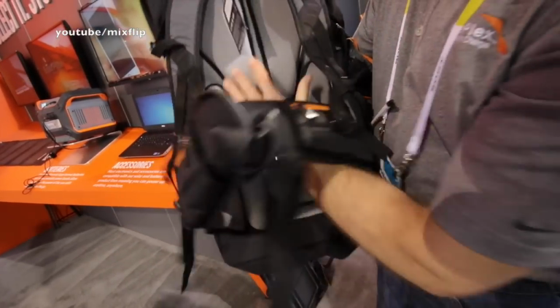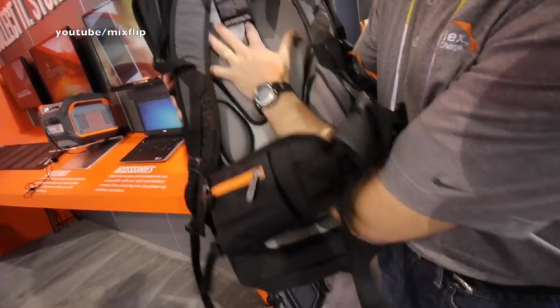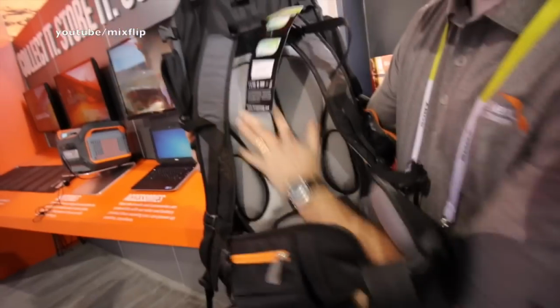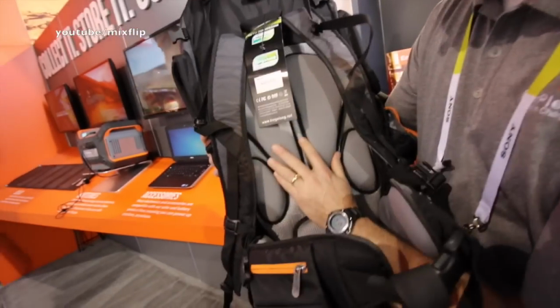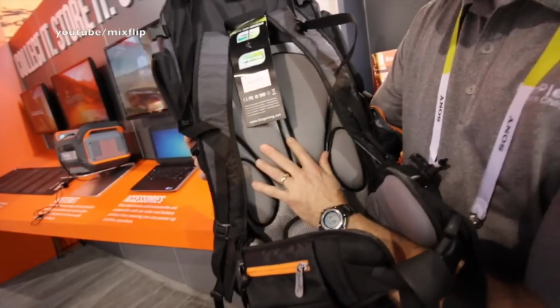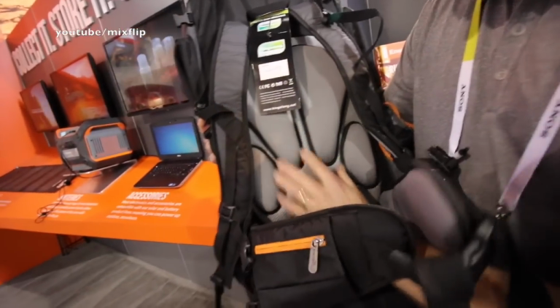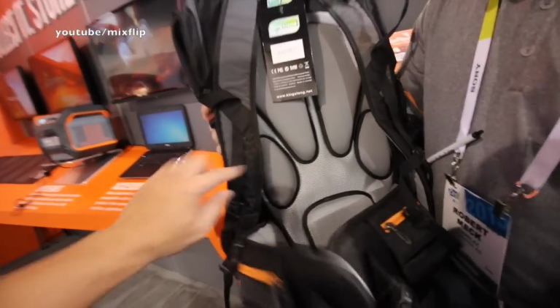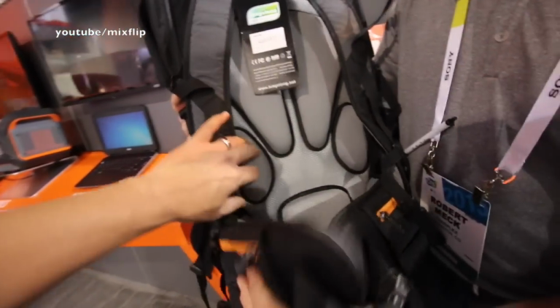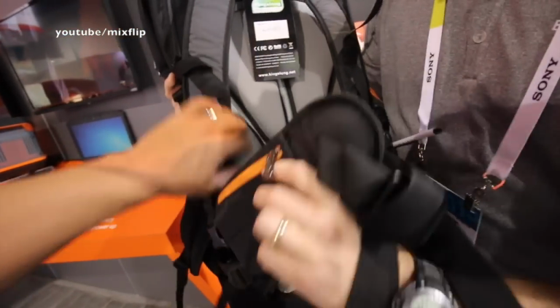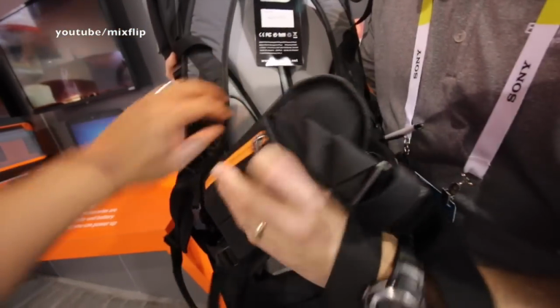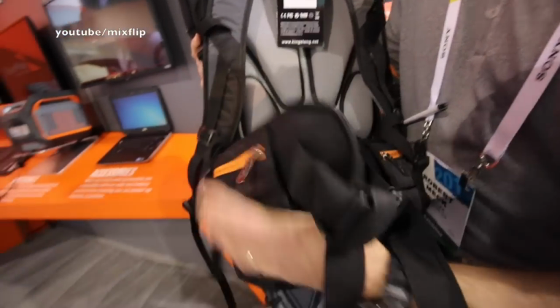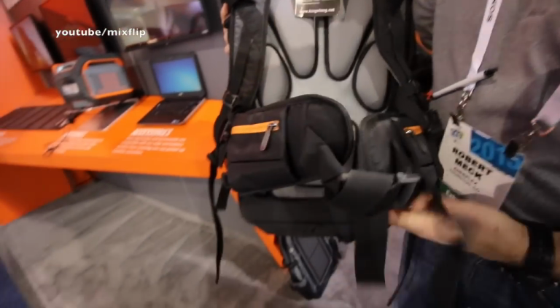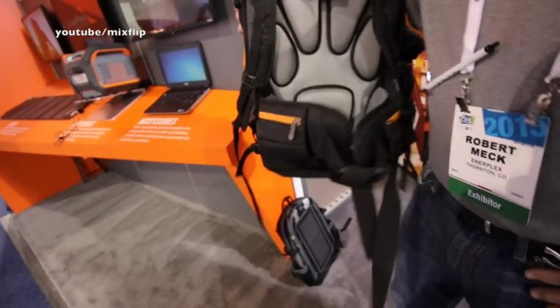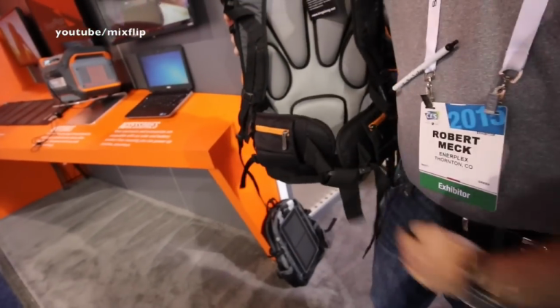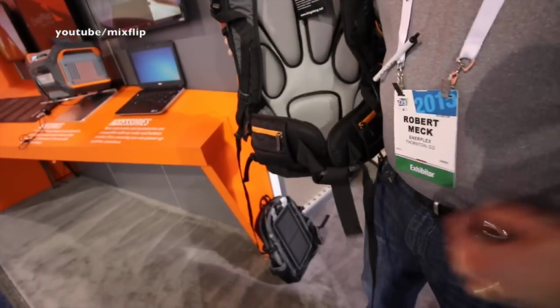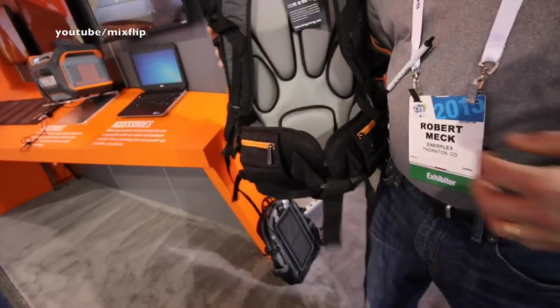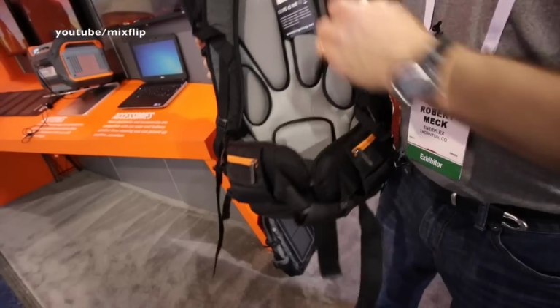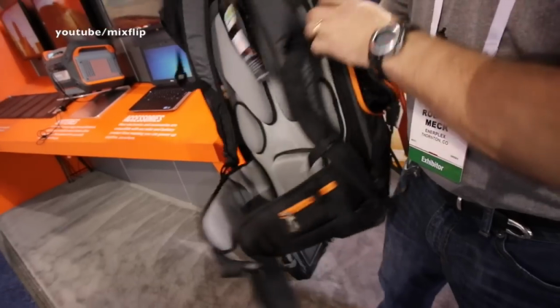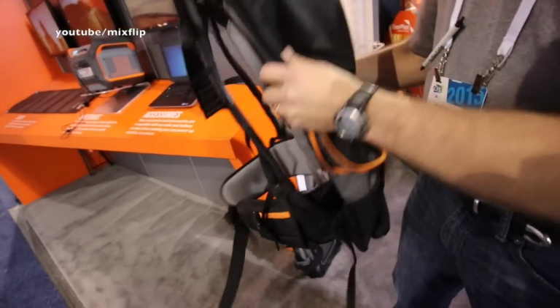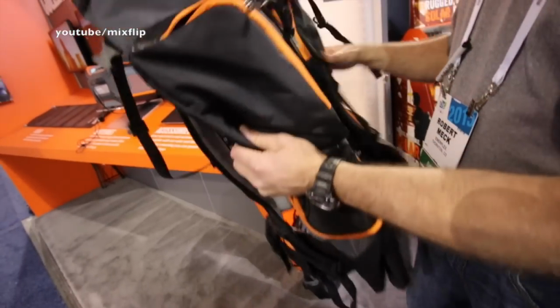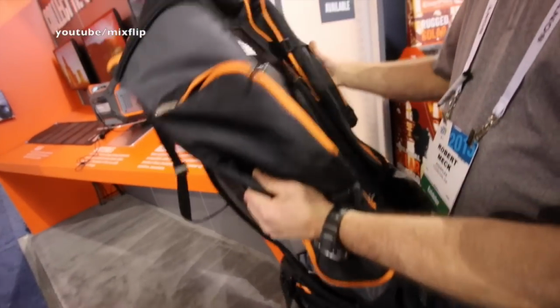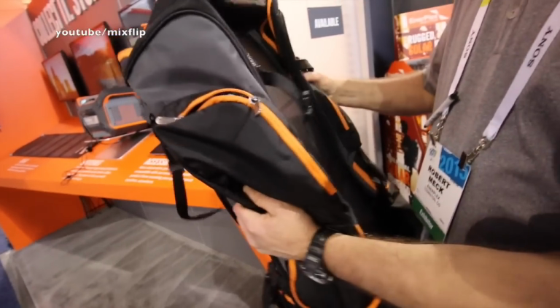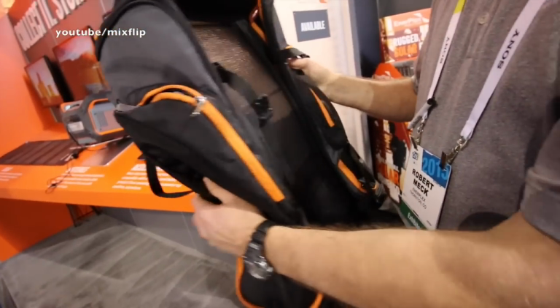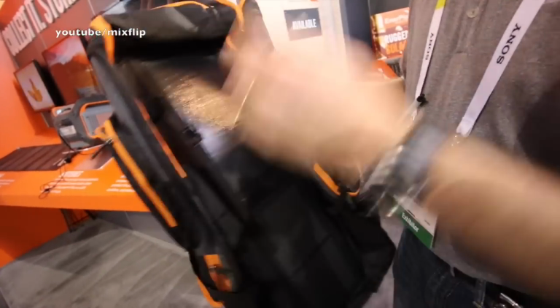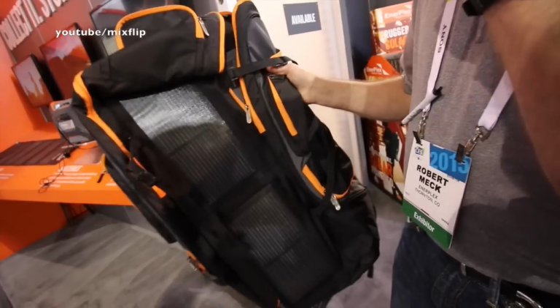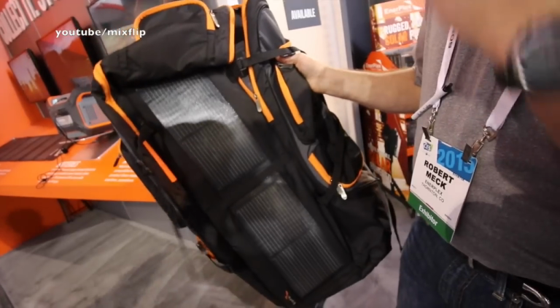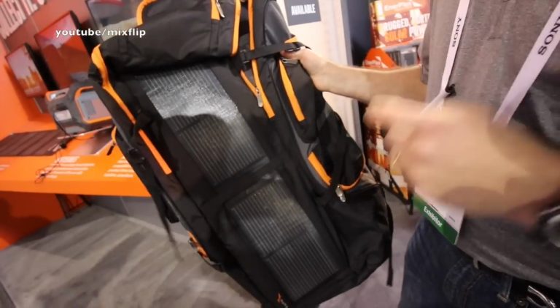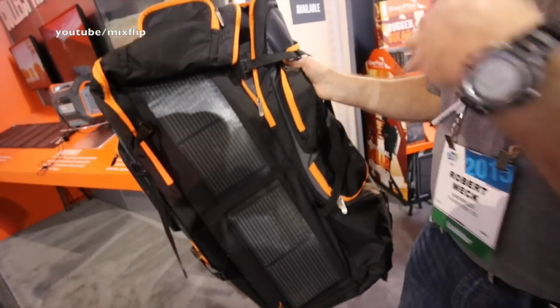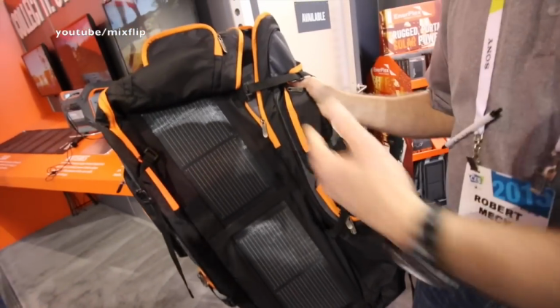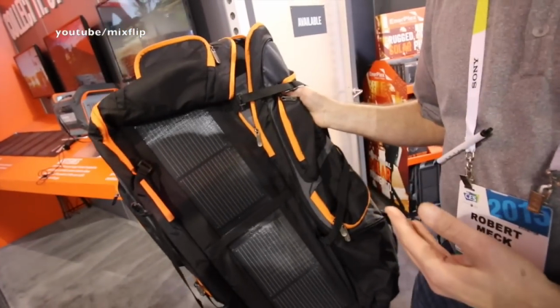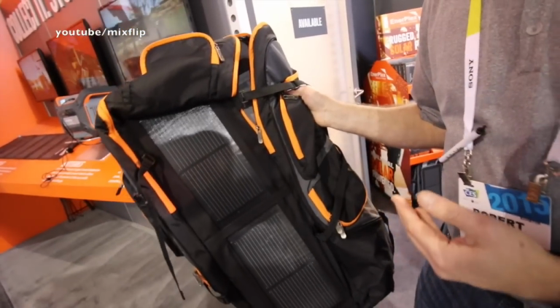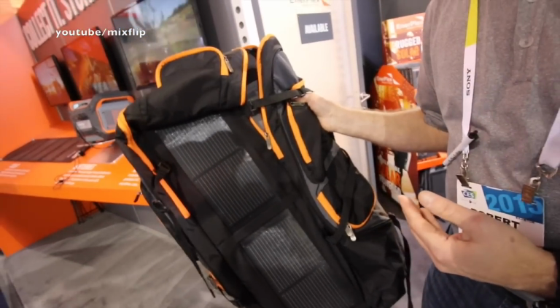There's a full suspension back plane — nice and padded. Pockets on the waist belt so you can get at your stuff without taking the pack off. It's our next generation pack — it's not on the market yet. We're still going through some design refinements, but we're happy with where we're at now.